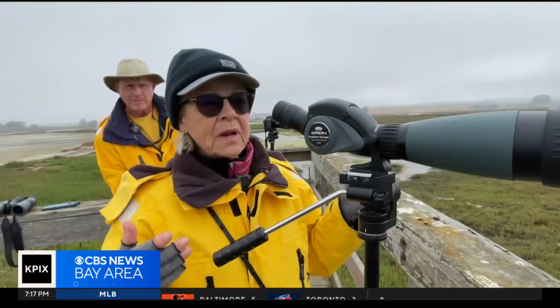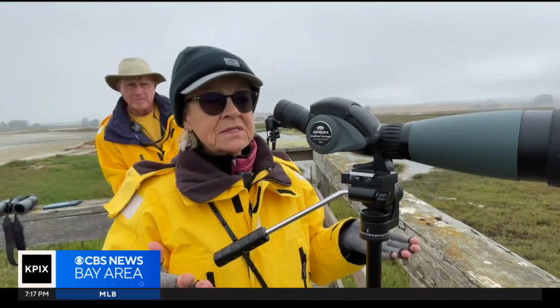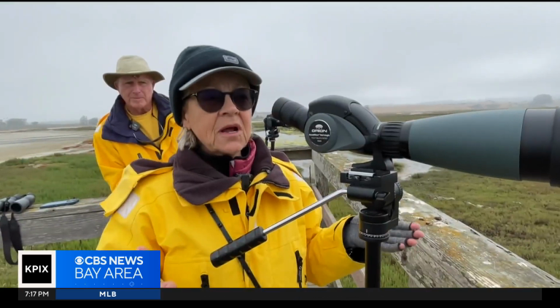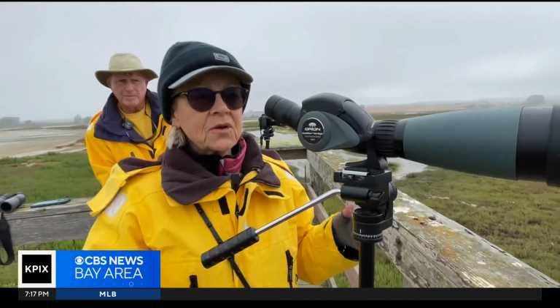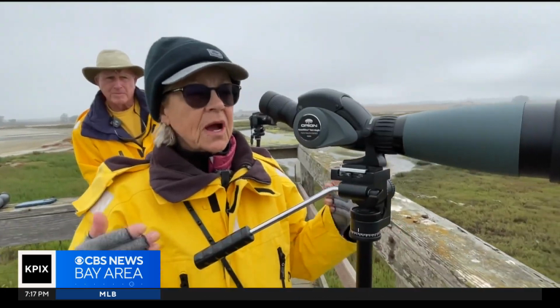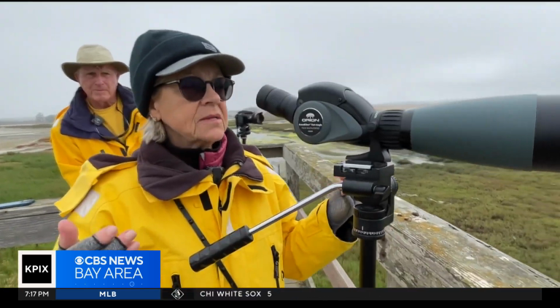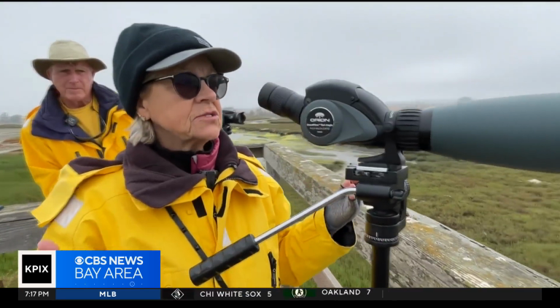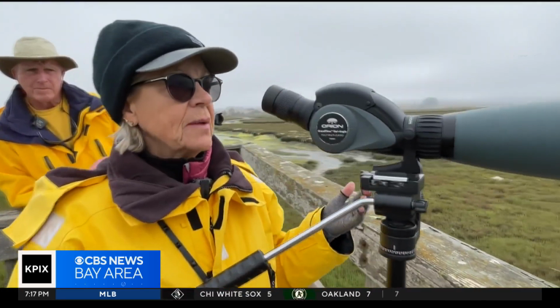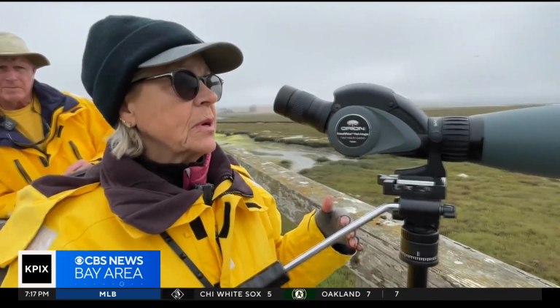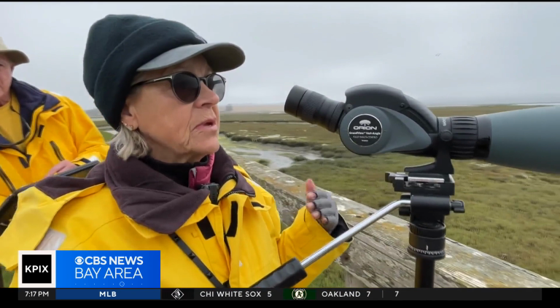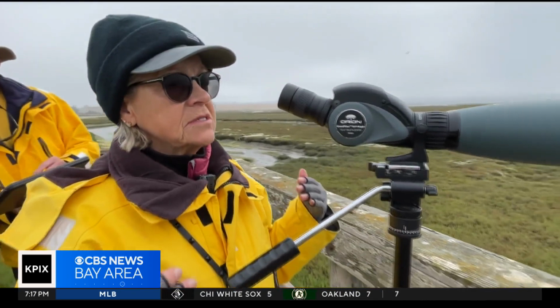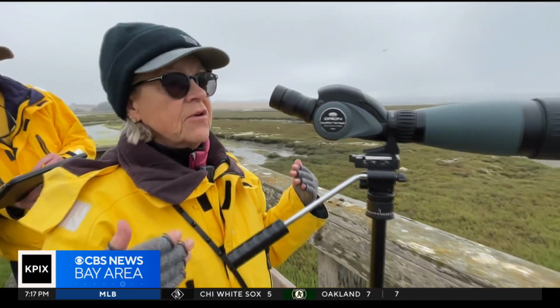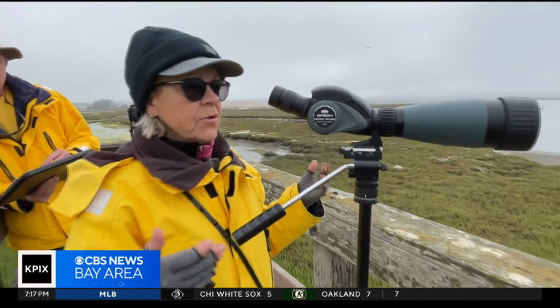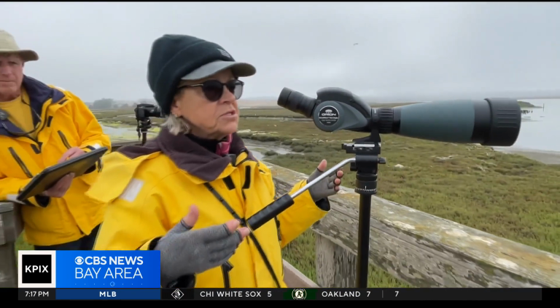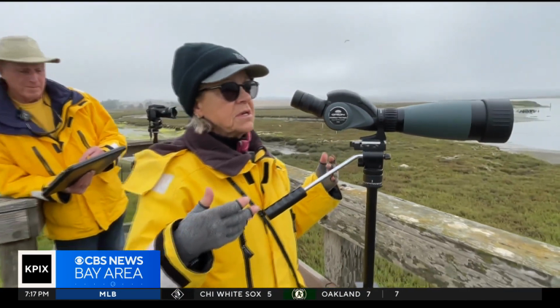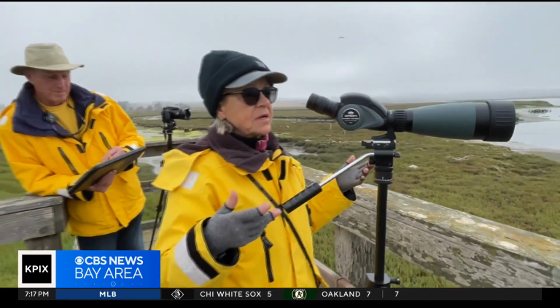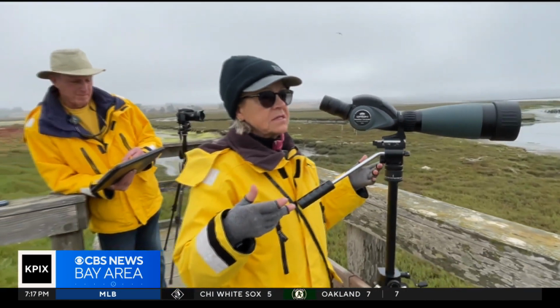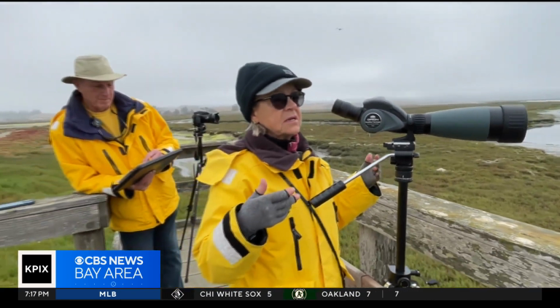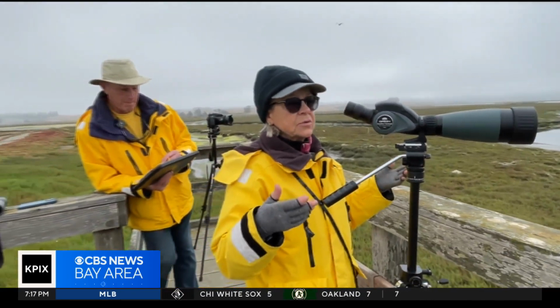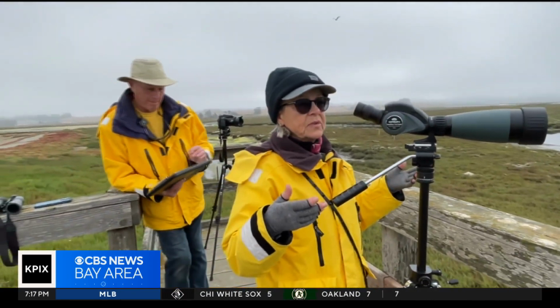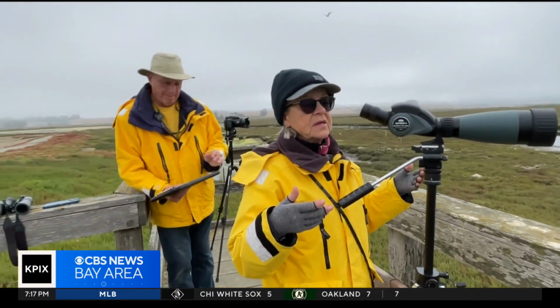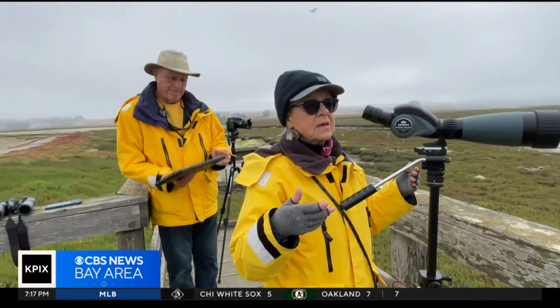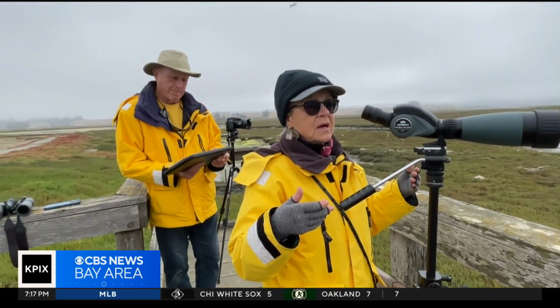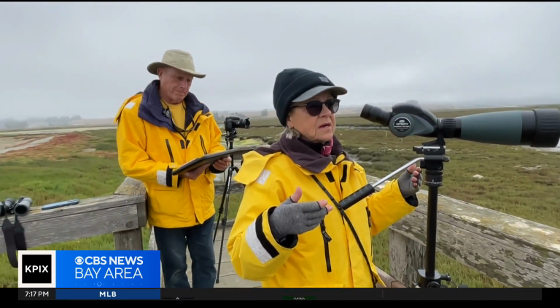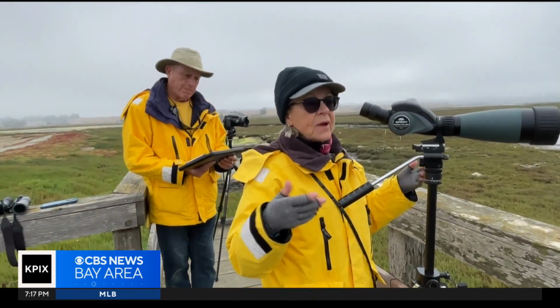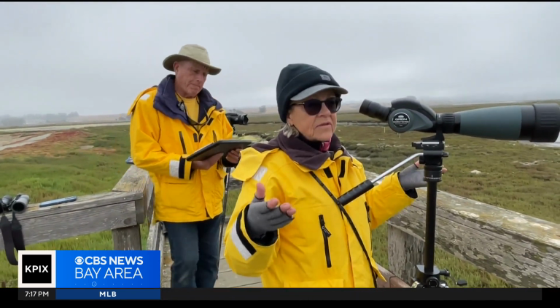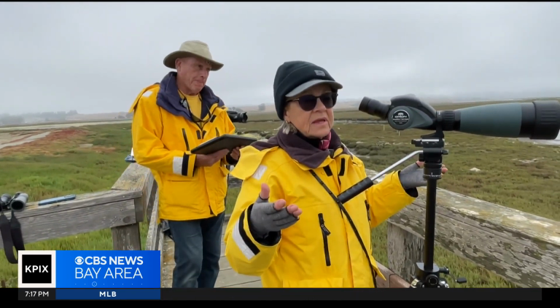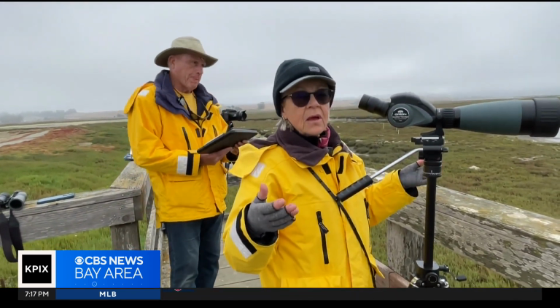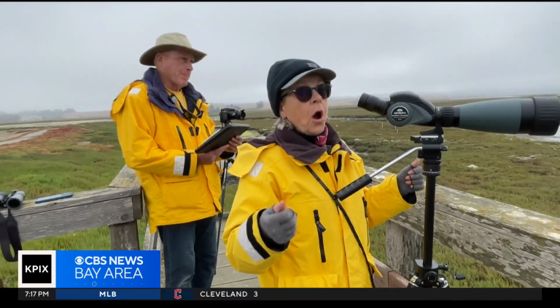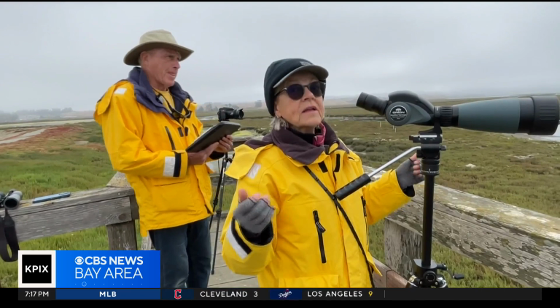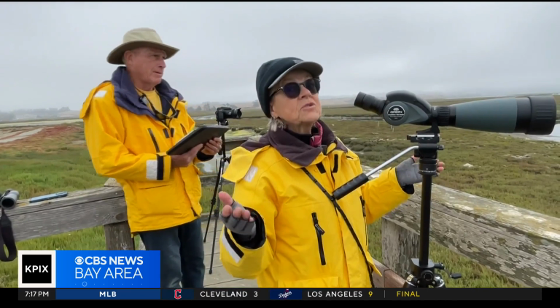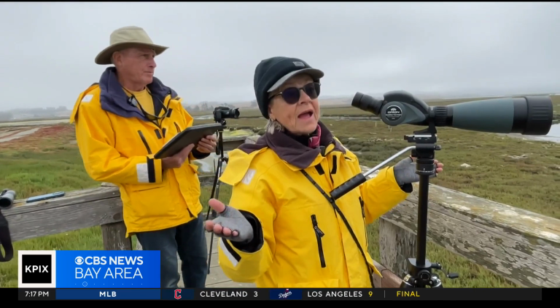When I see an otter, I describe whether it's foraging, resting, grooming, traveling, or interacting.